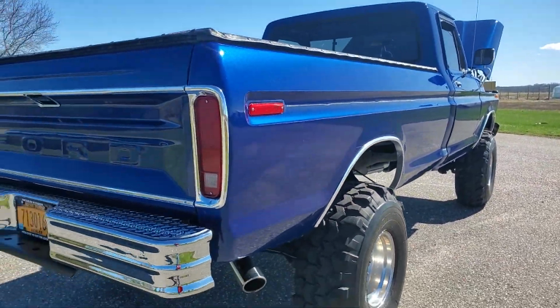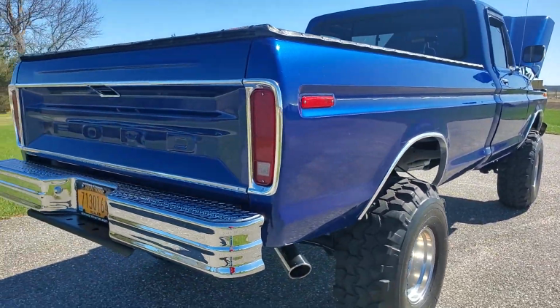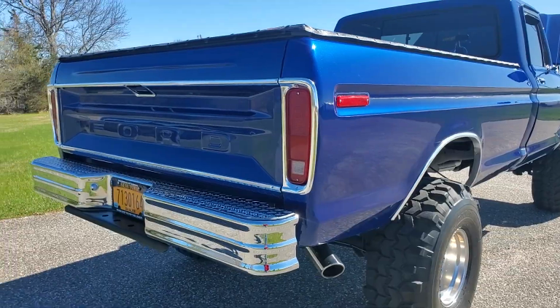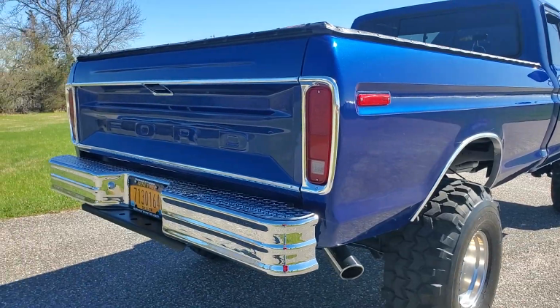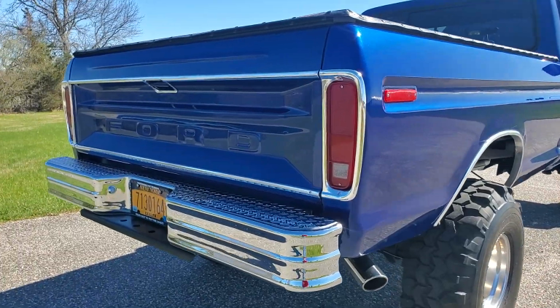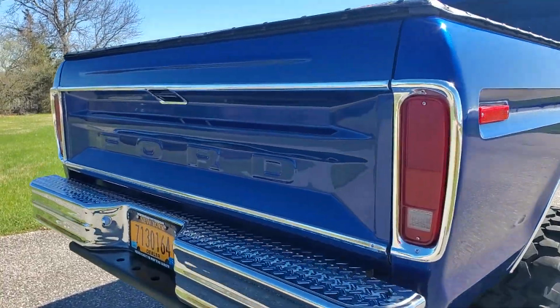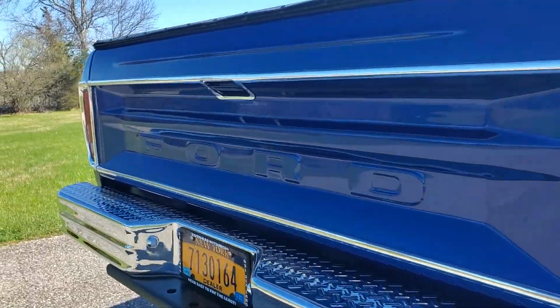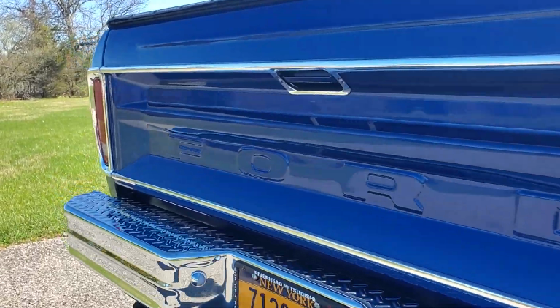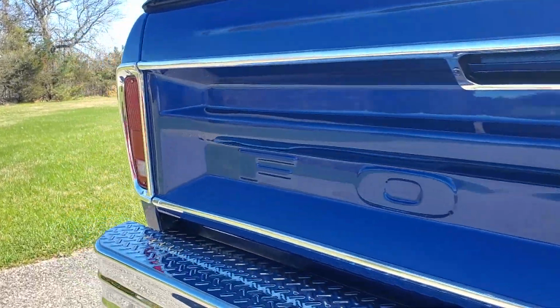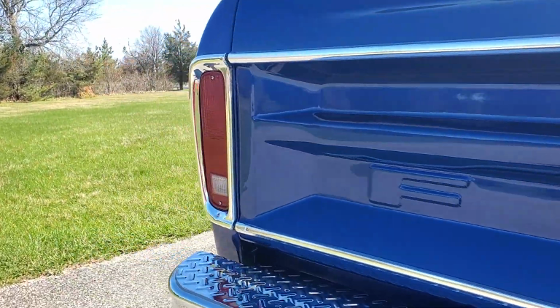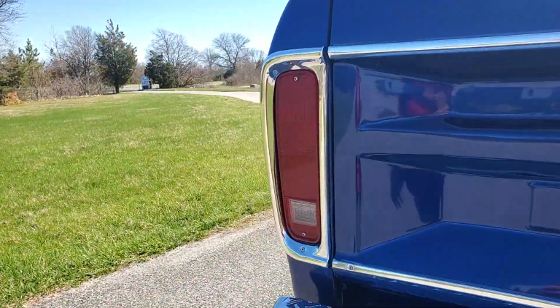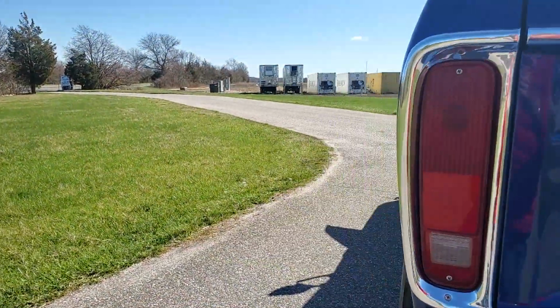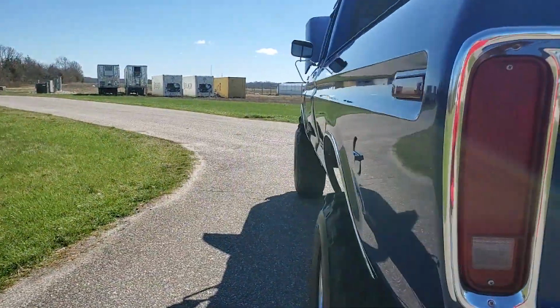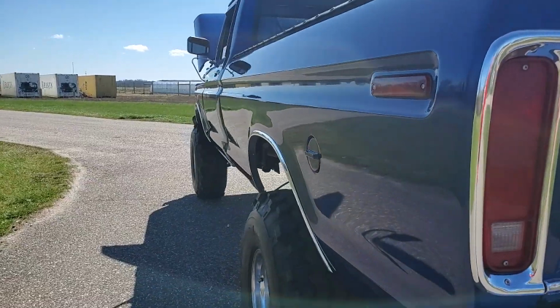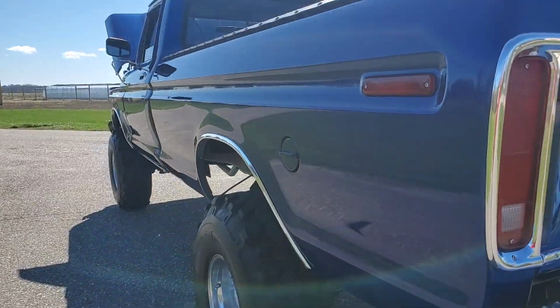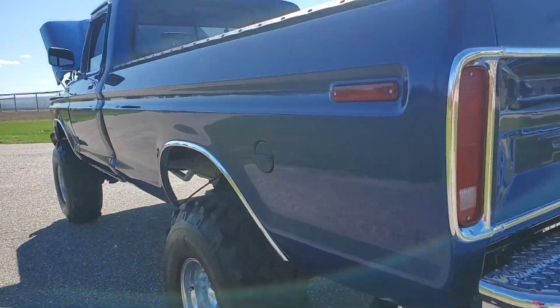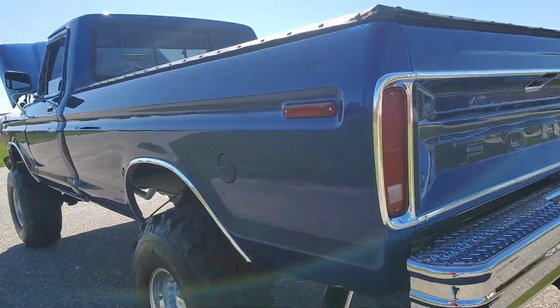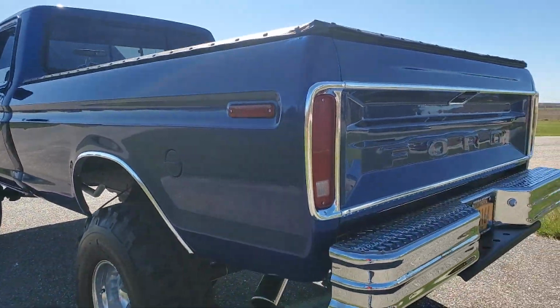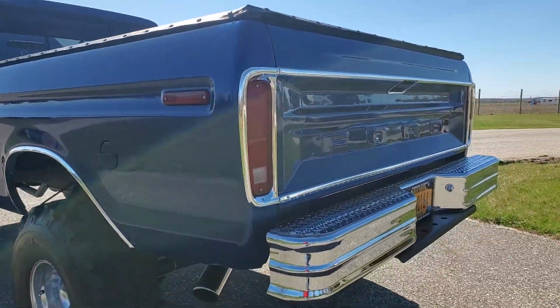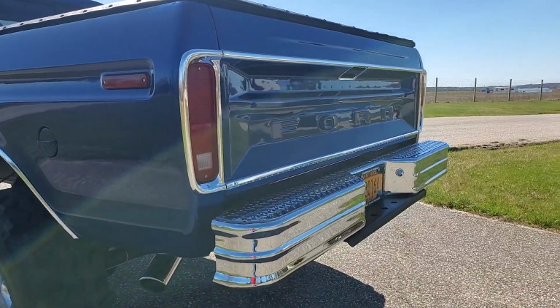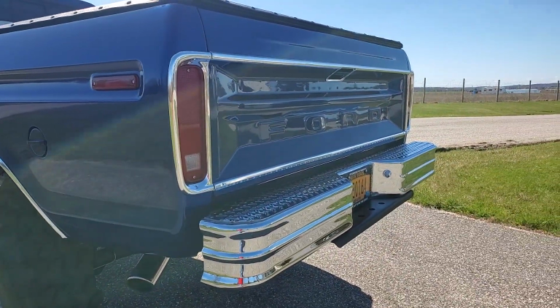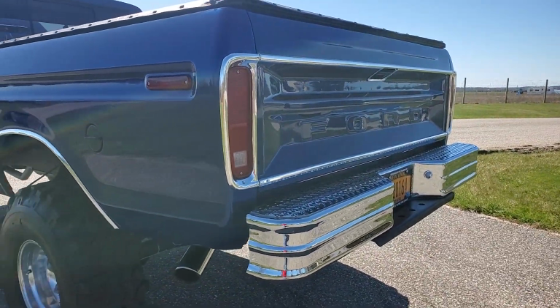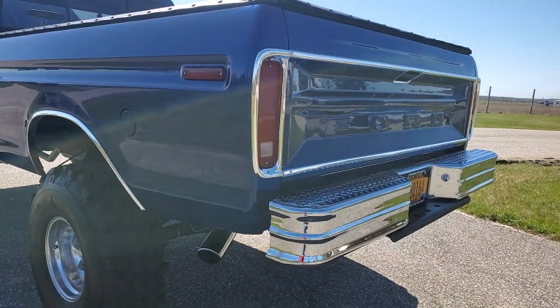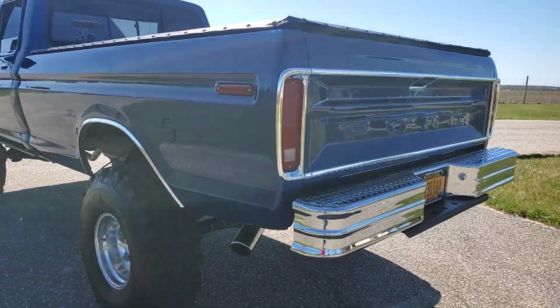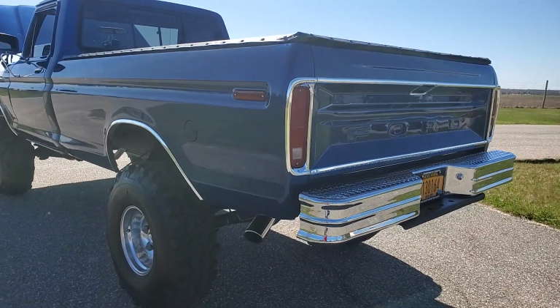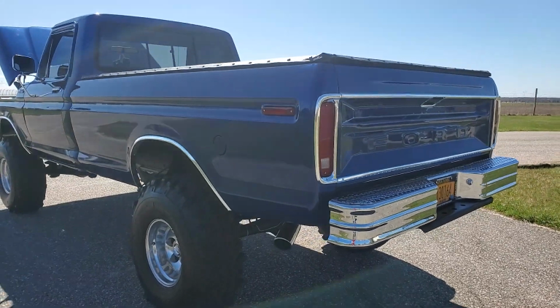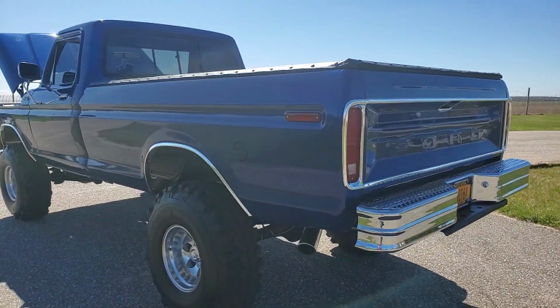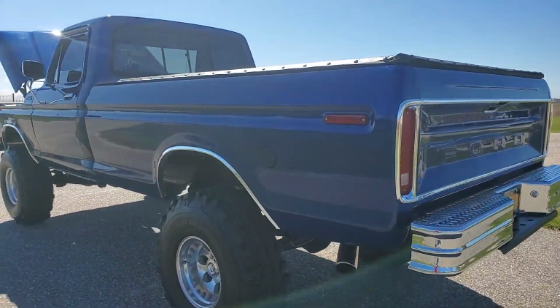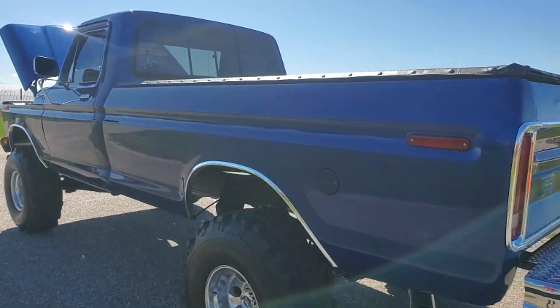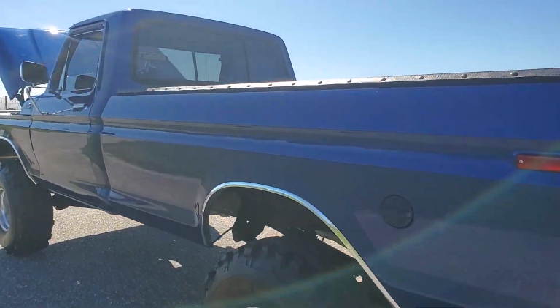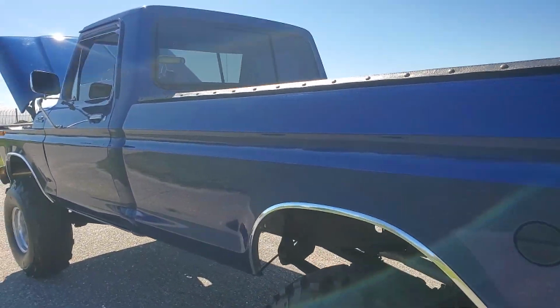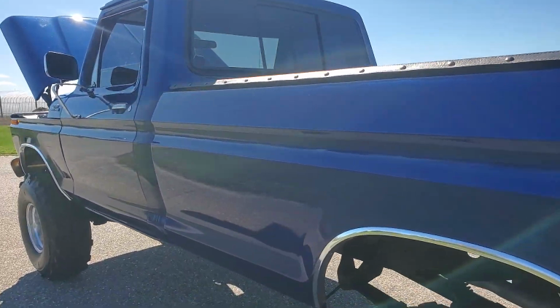Beautiful paint, chrome, not a speck of rust anywhere. Nice lift on it — not too much, not overly done.